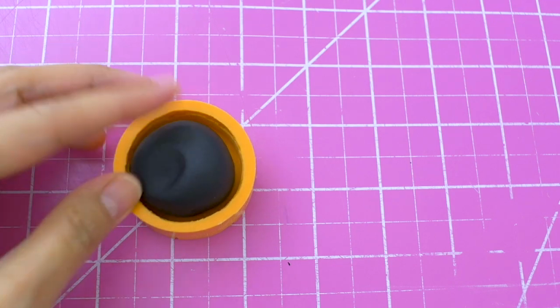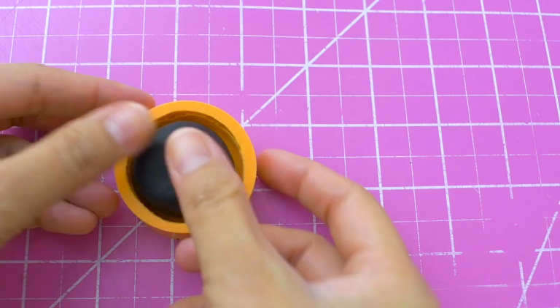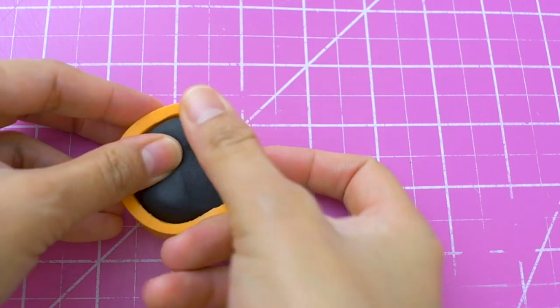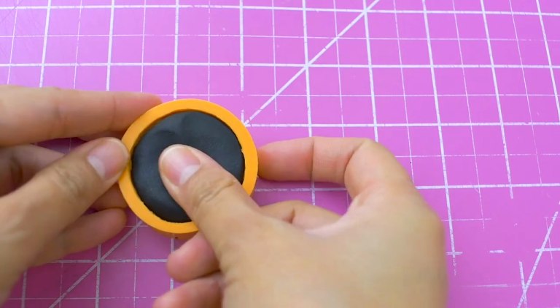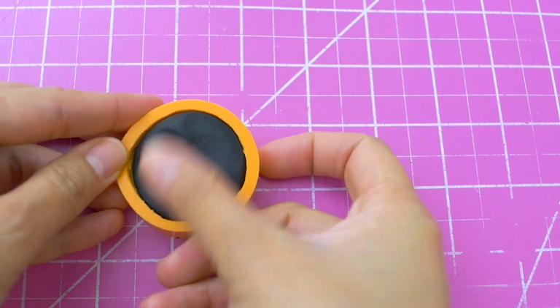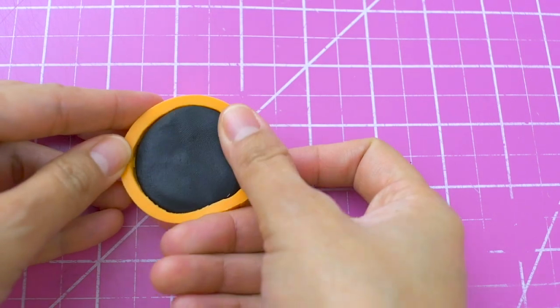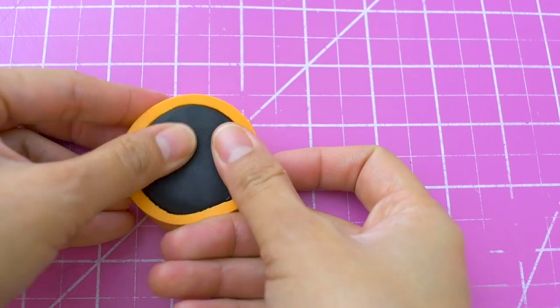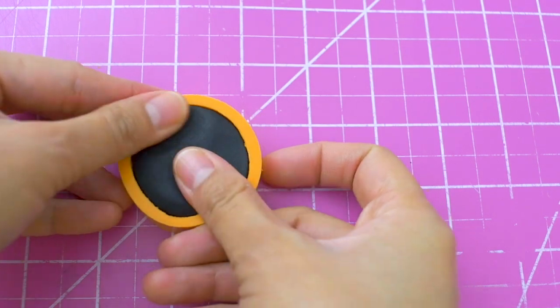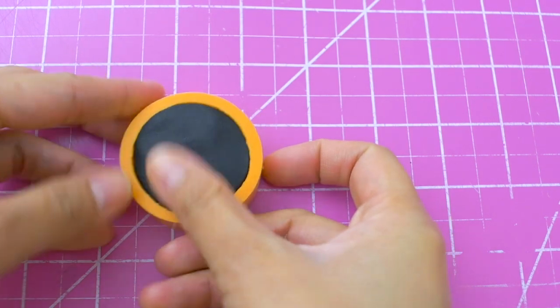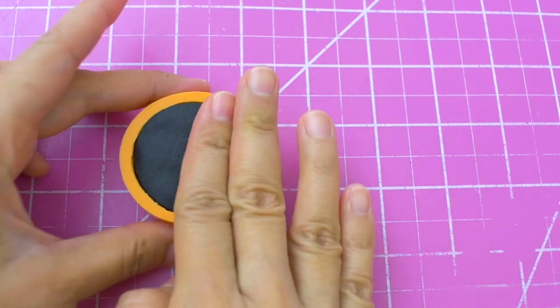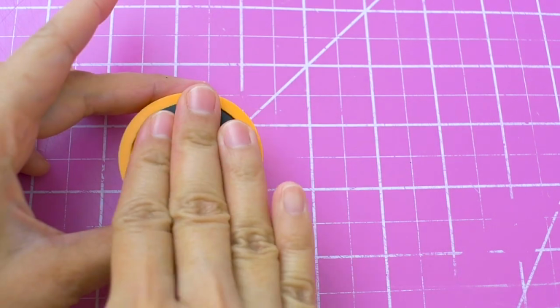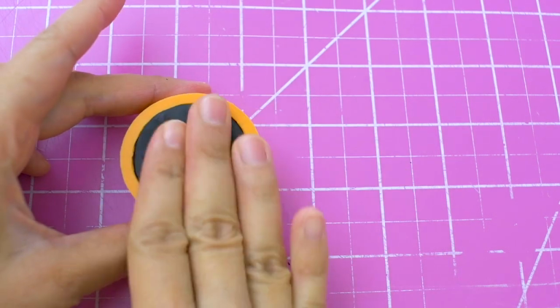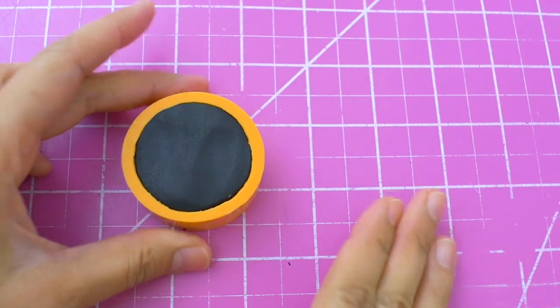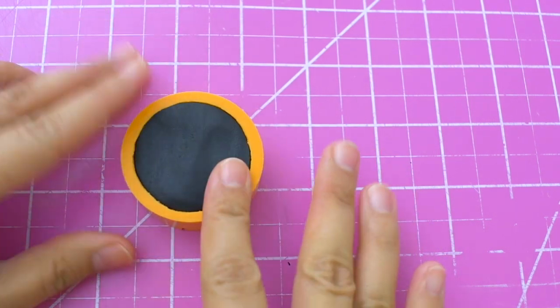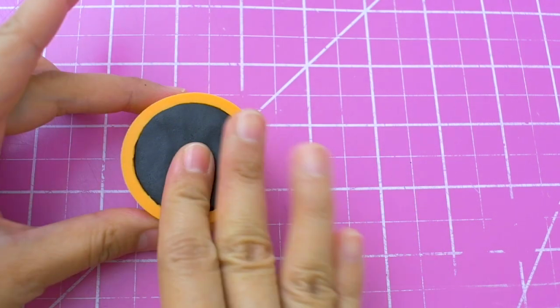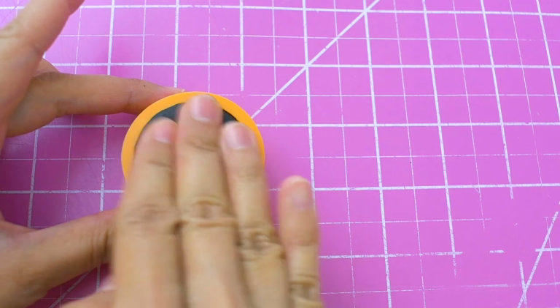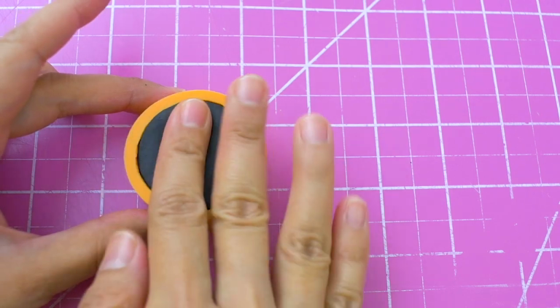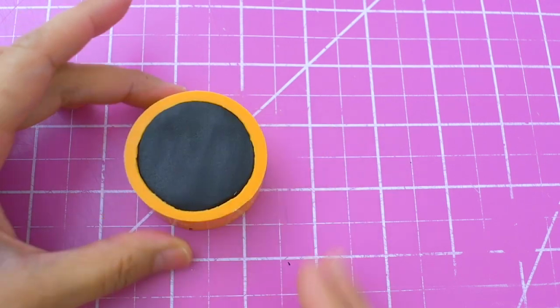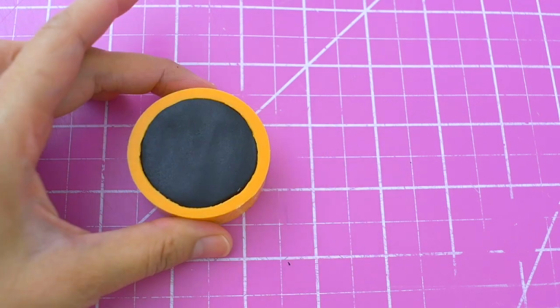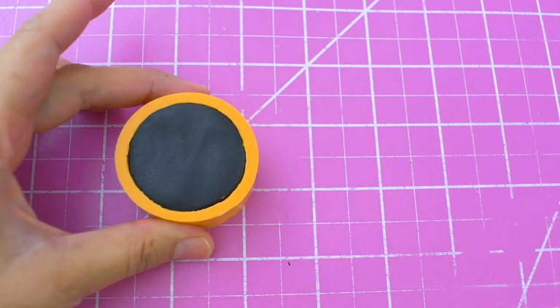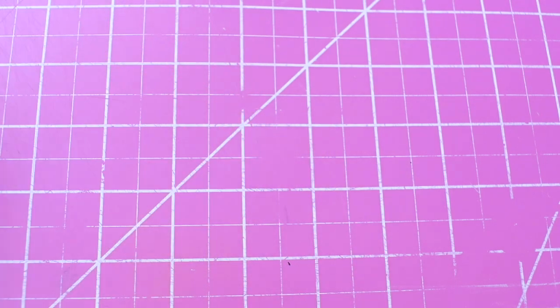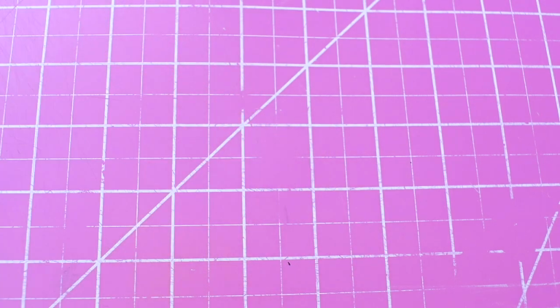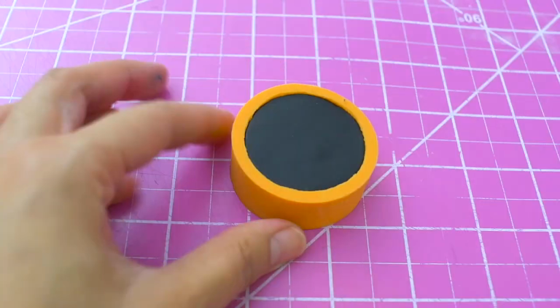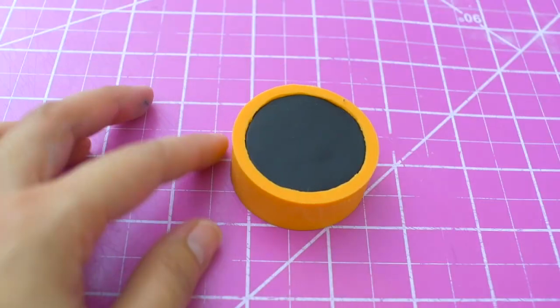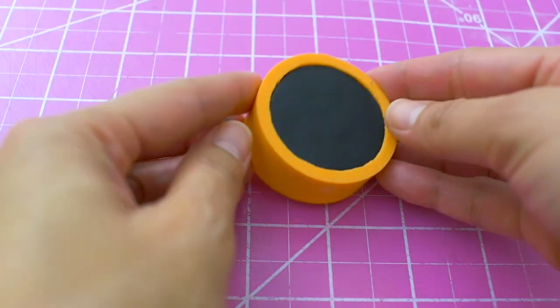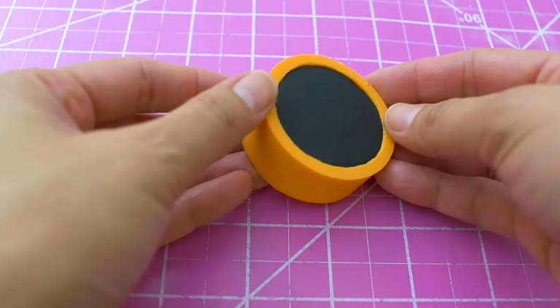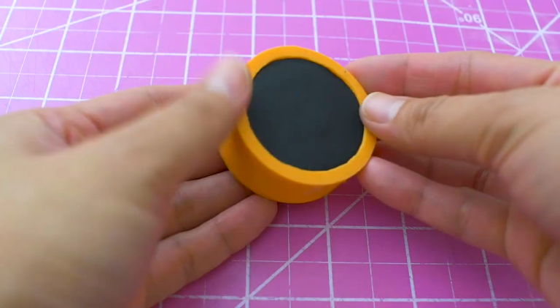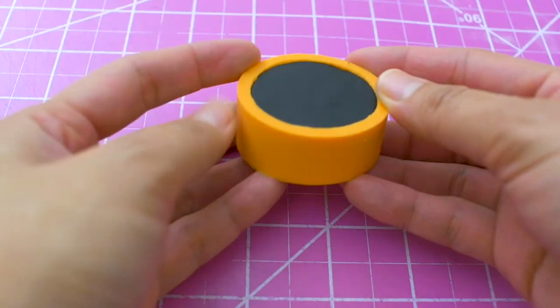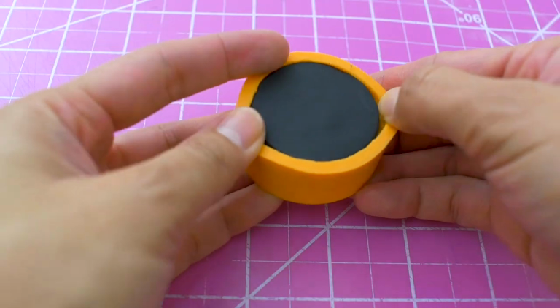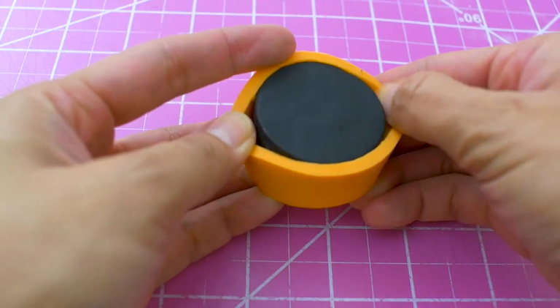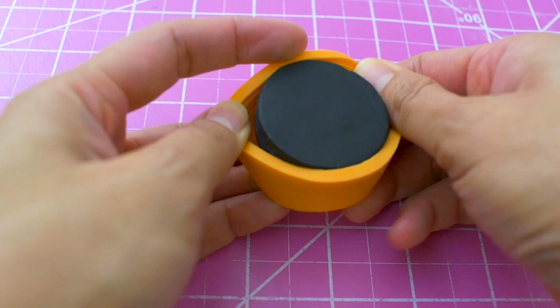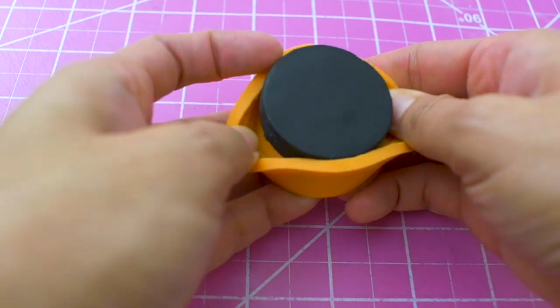Get a ball of black fondant and gently push it into the mold. Once the fondant is in place, put the whole mold in the freezer for a few minutes. This will quickly firm up the wheel and make it easier to handle.